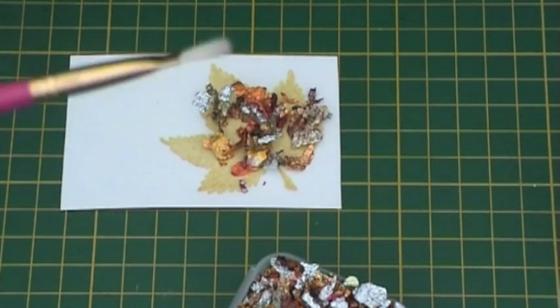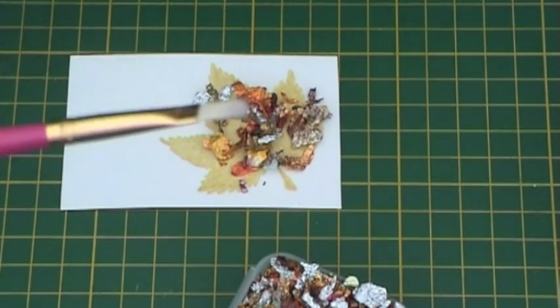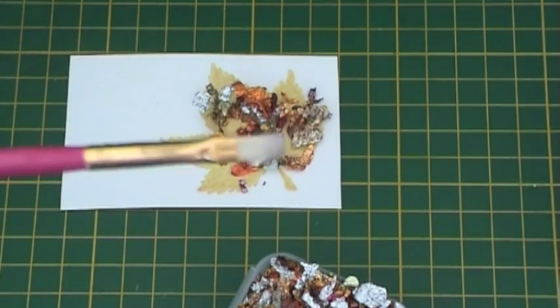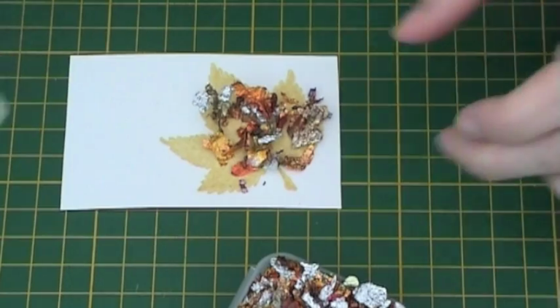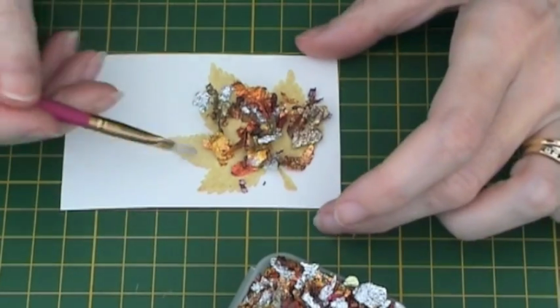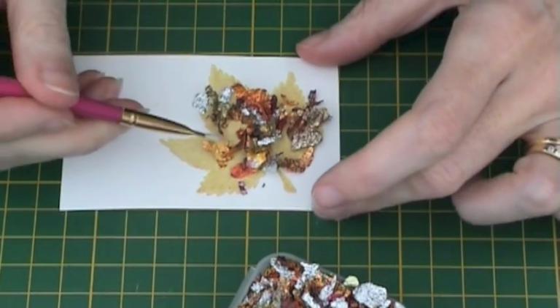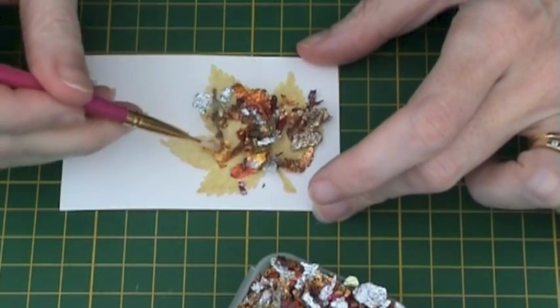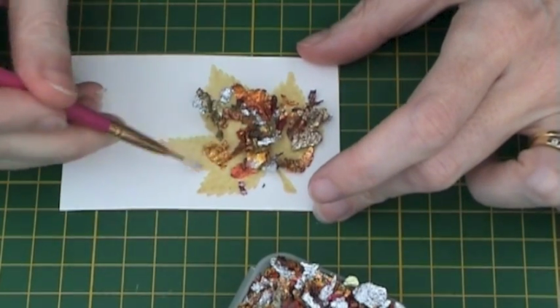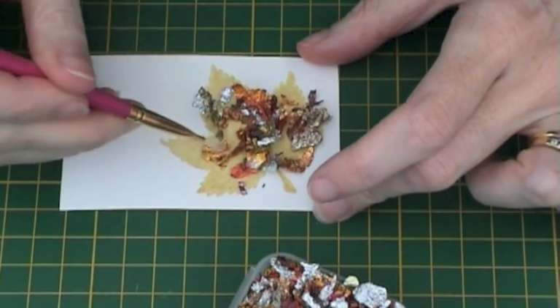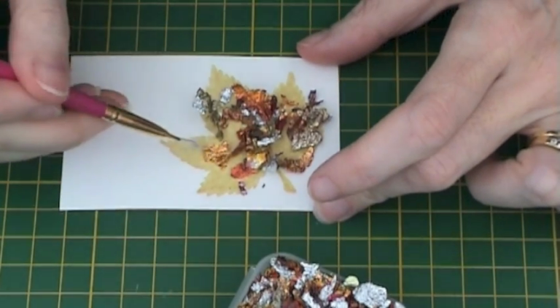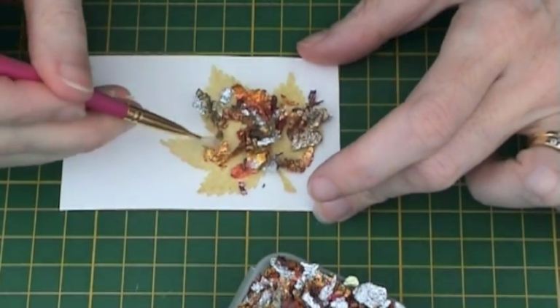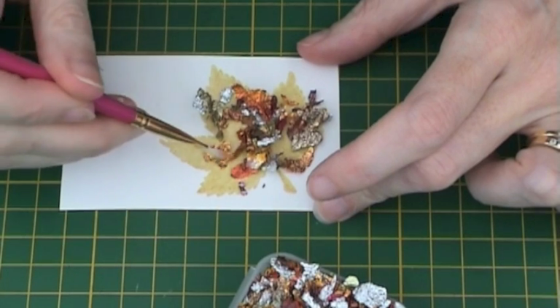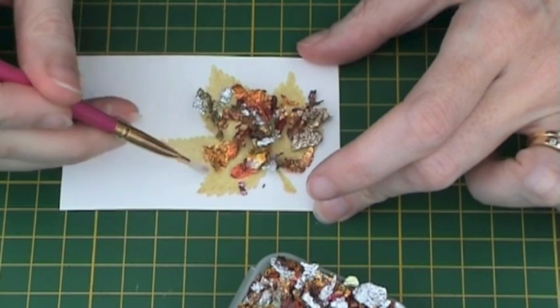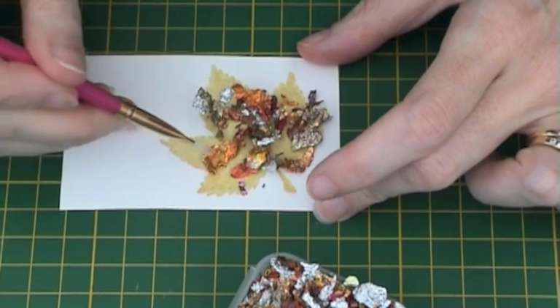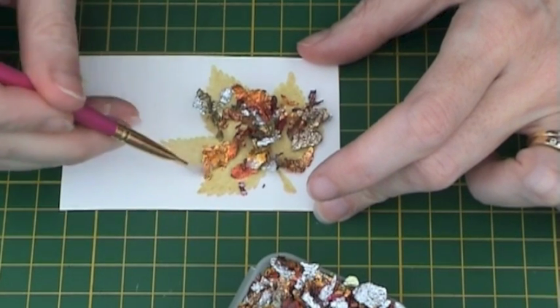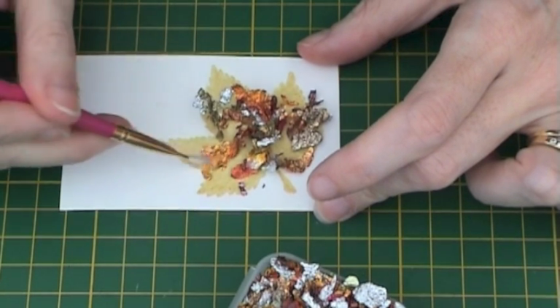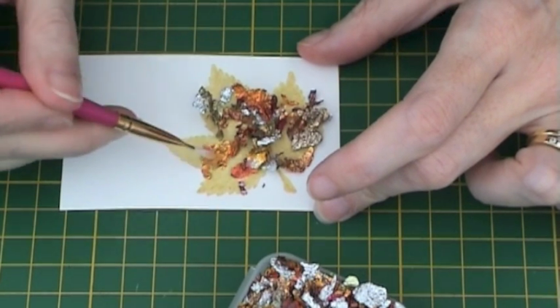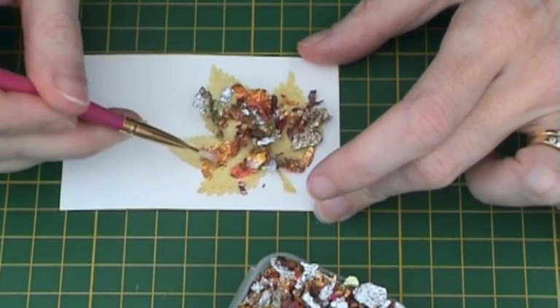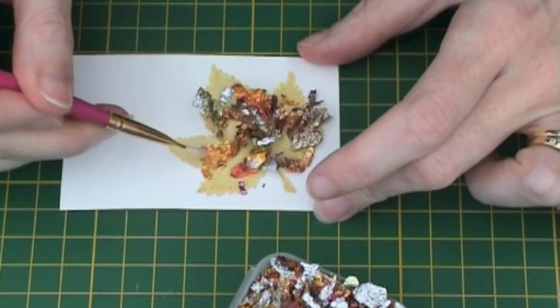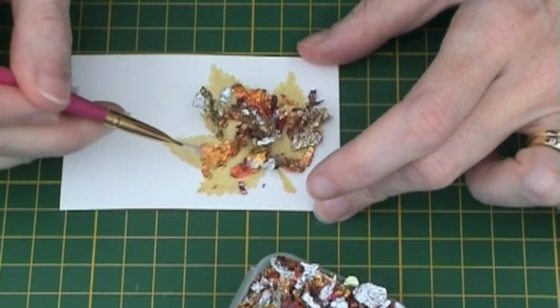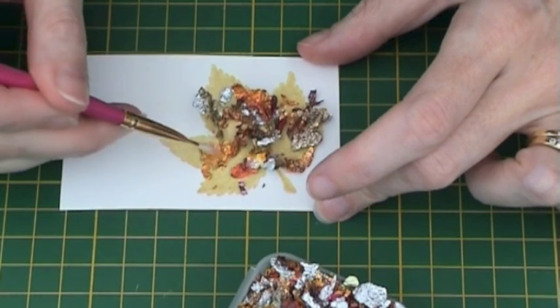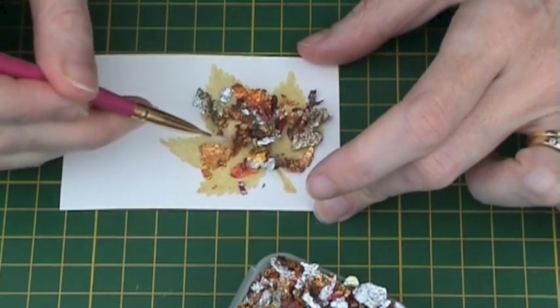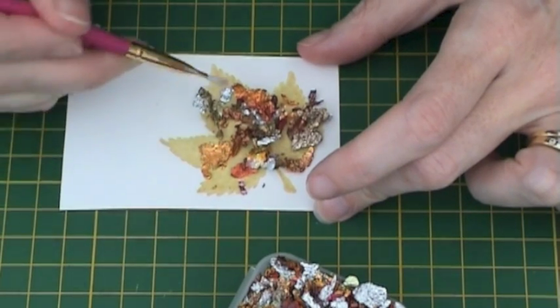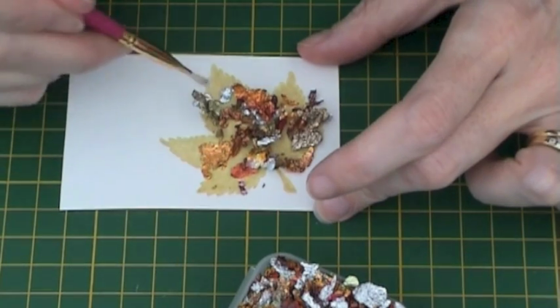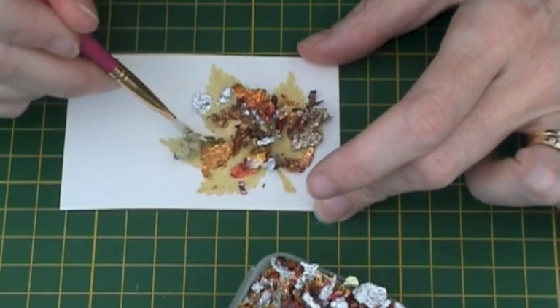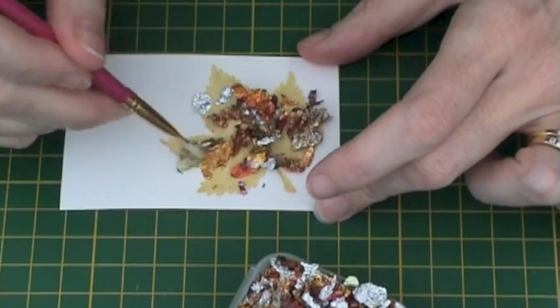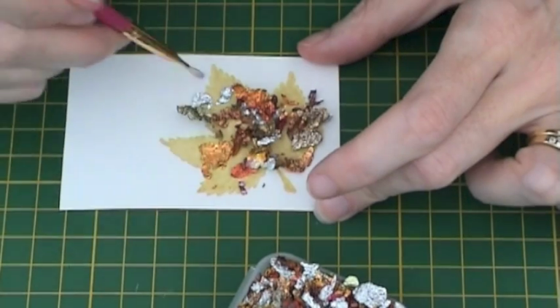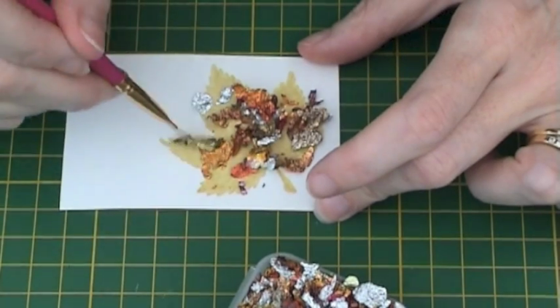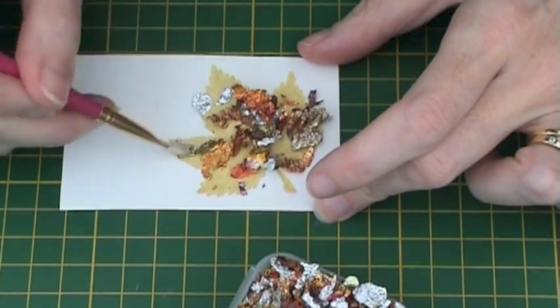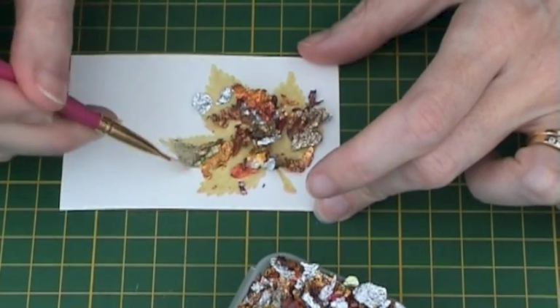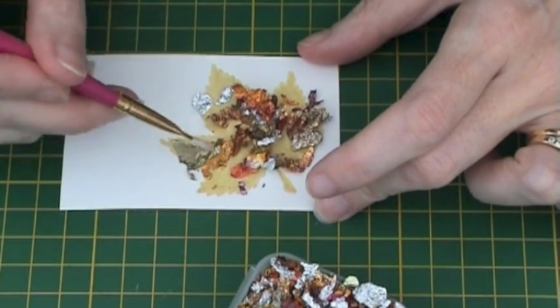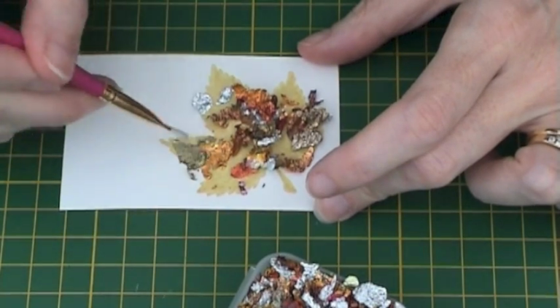Take your paintbrush and gradually spread out the flakes onto the glued area. You can see here that I am gently teasing out each flake and making it stick onto the actual gilded glue area.